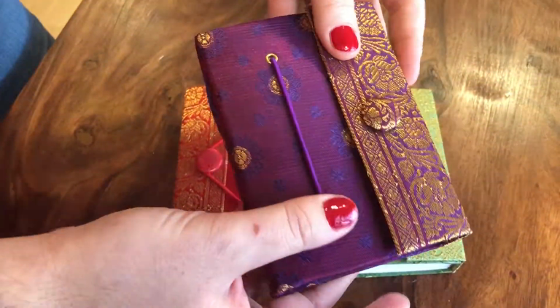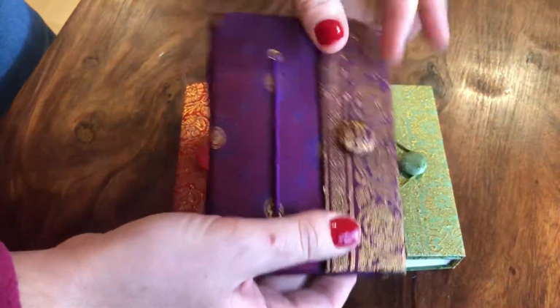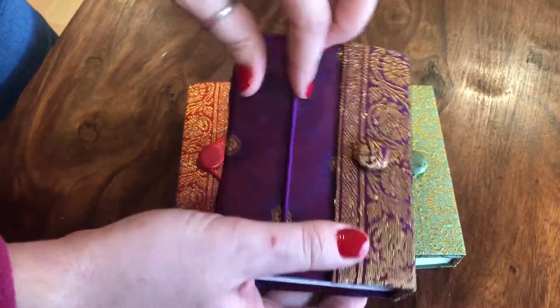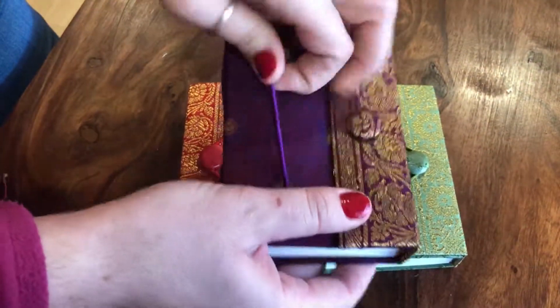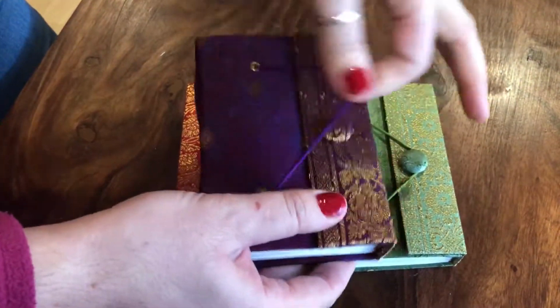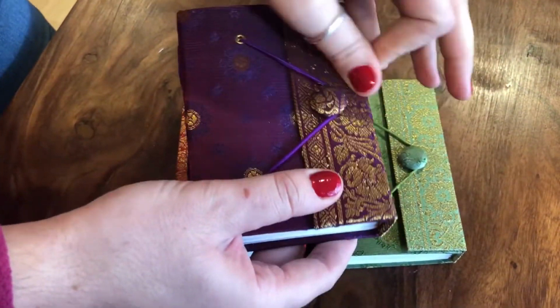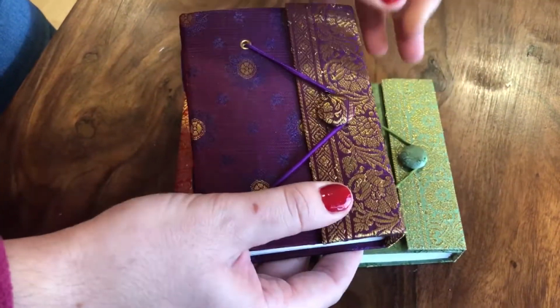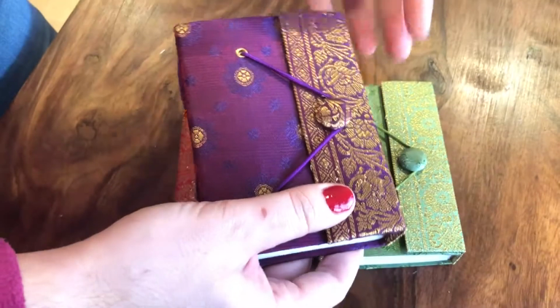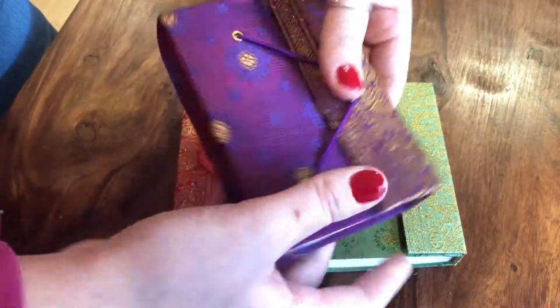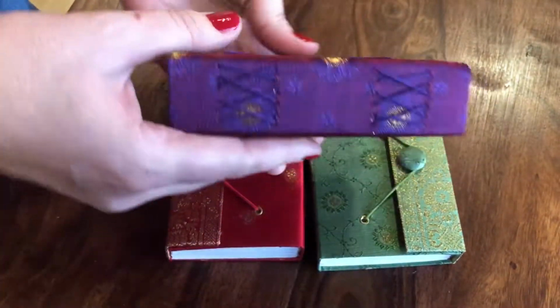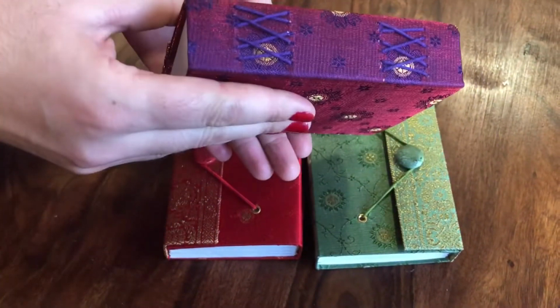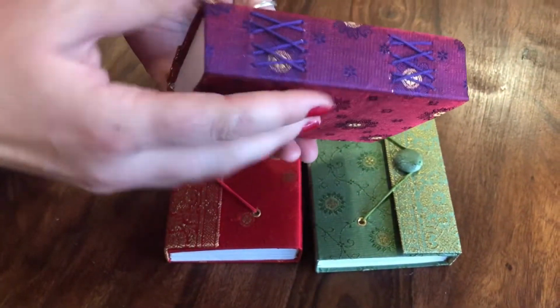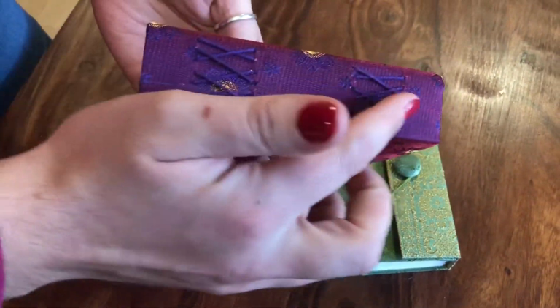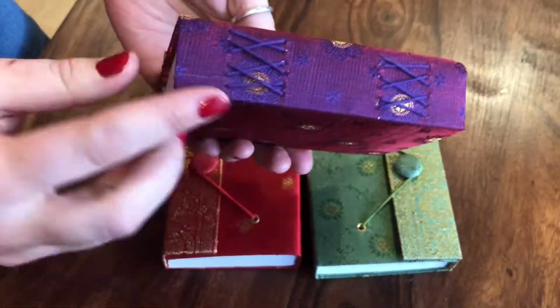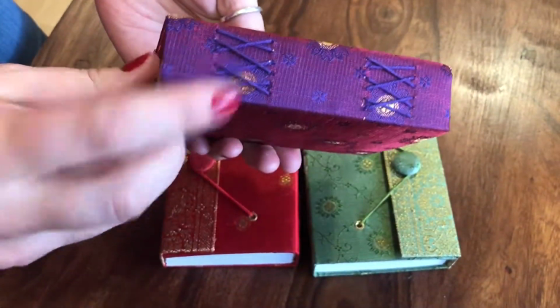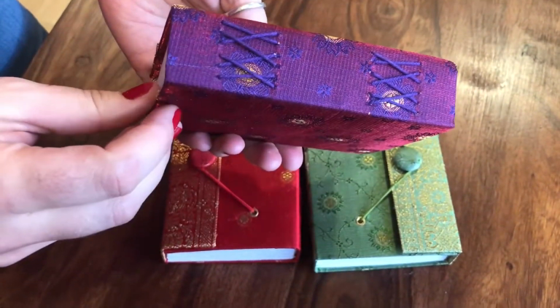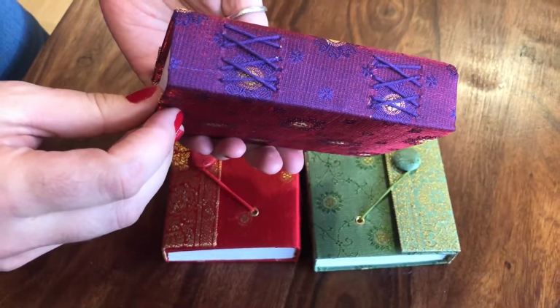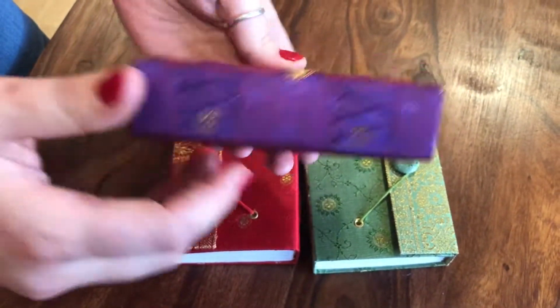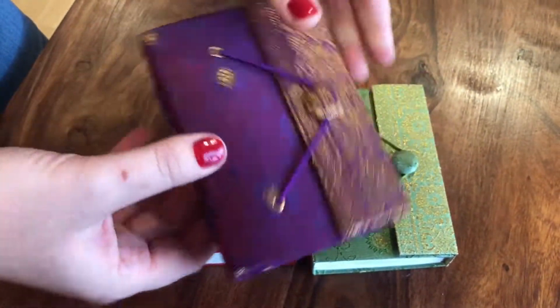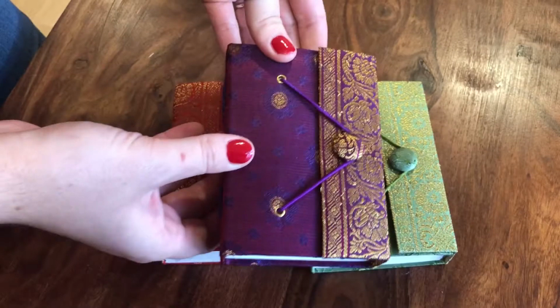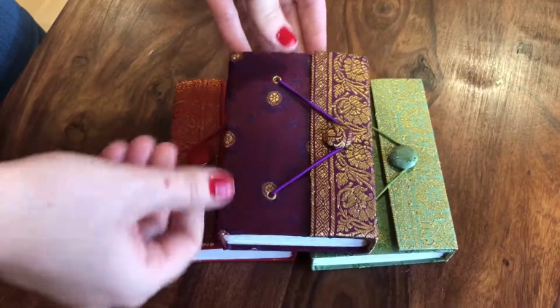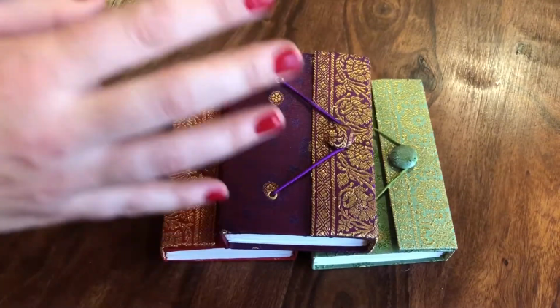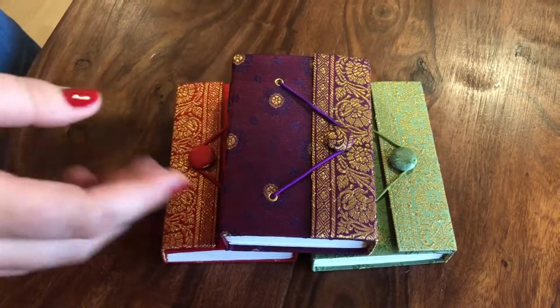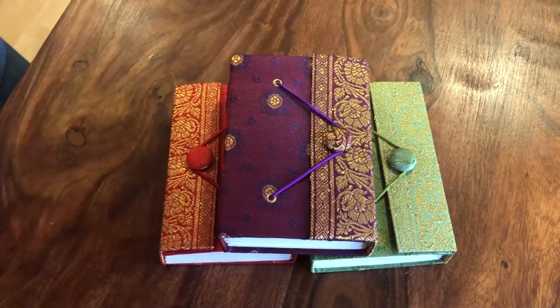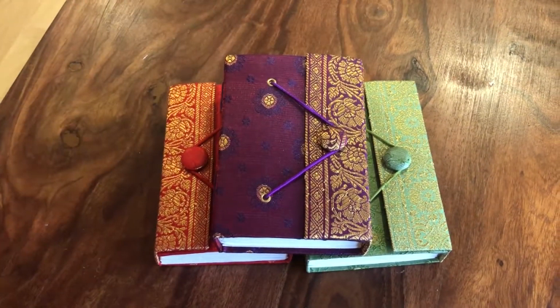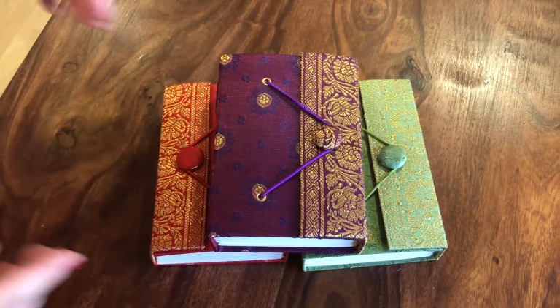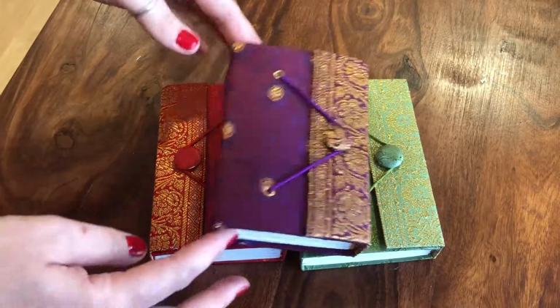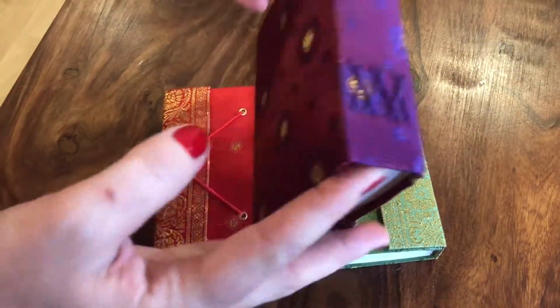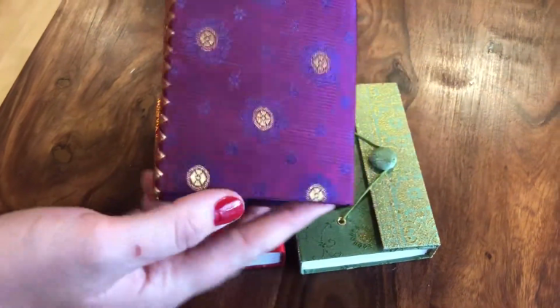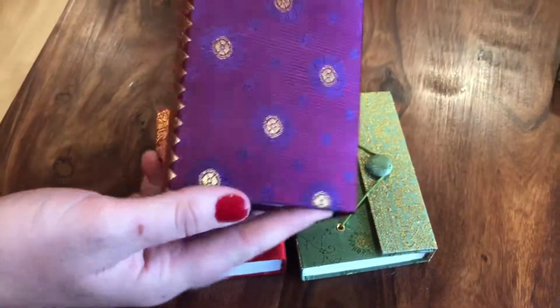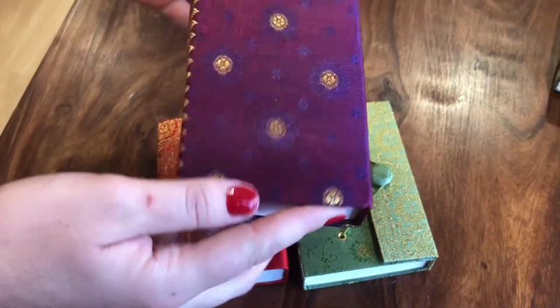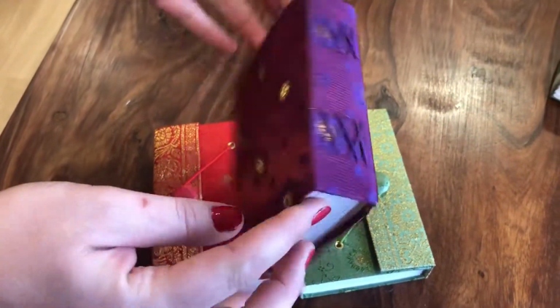They're bound with a little button and a piece of elastic which just slips over the top, and you can see the cotton bindings into the binding of the book. They come in various different colours and they really do catch the light as they move about.